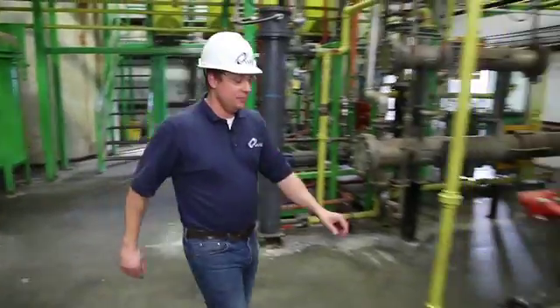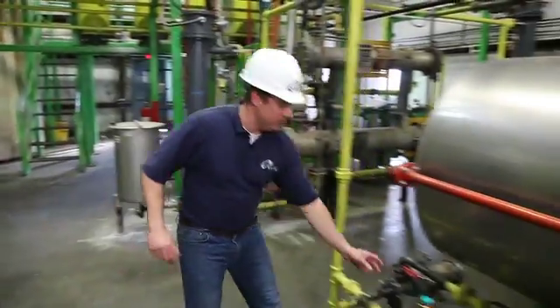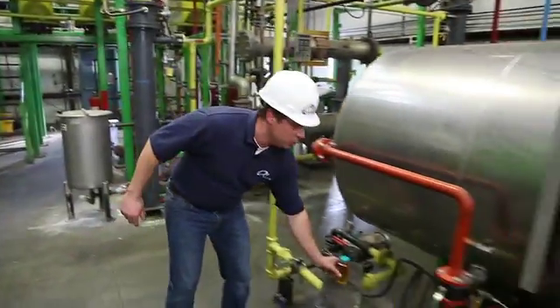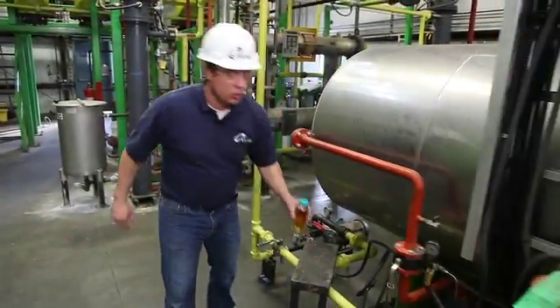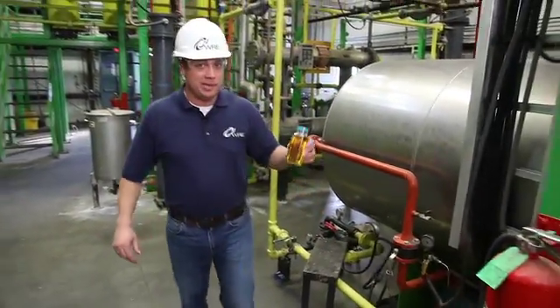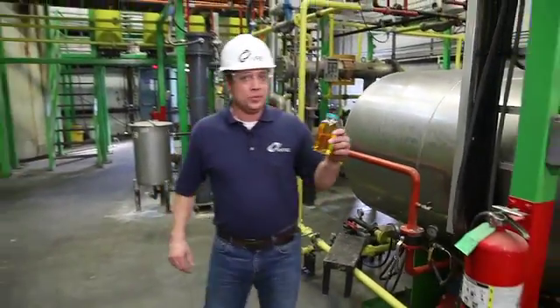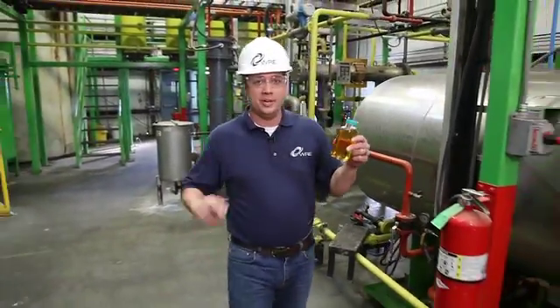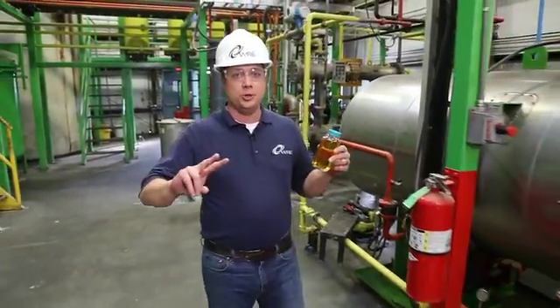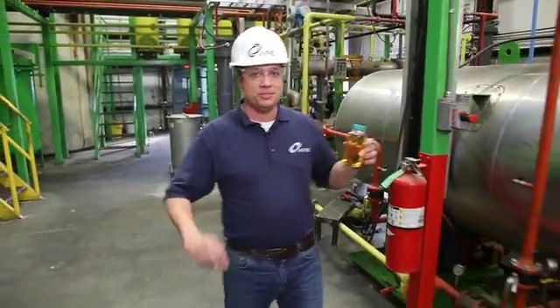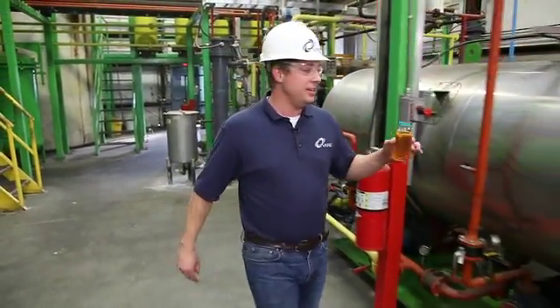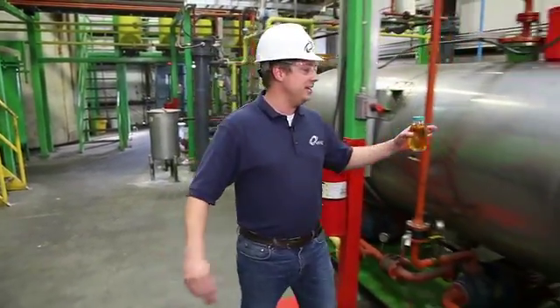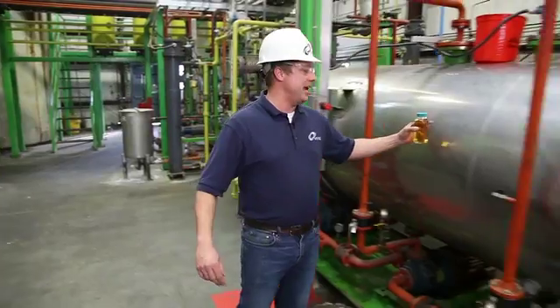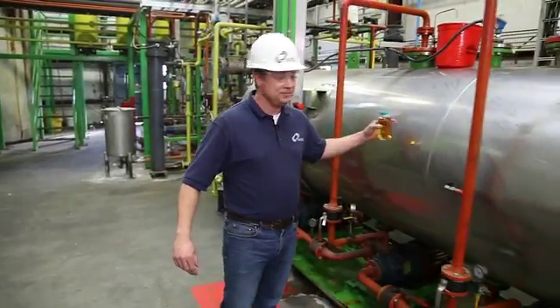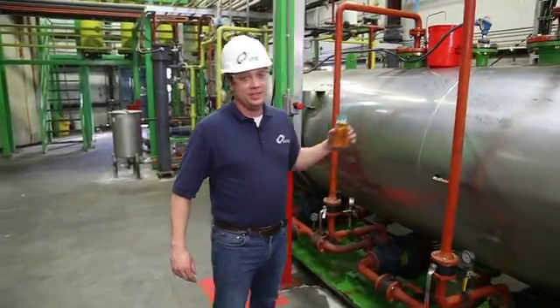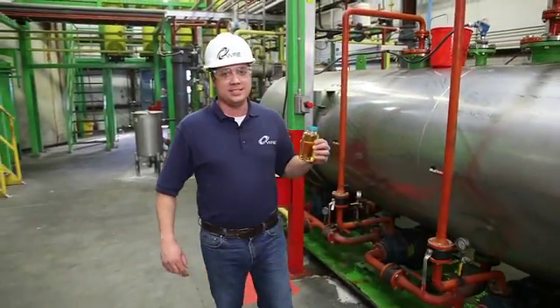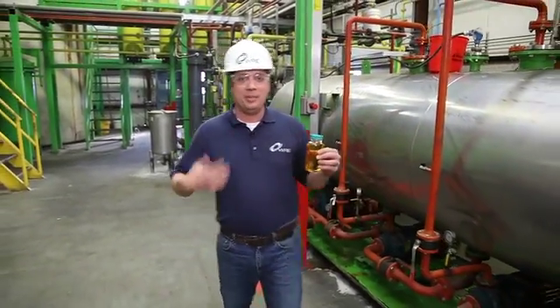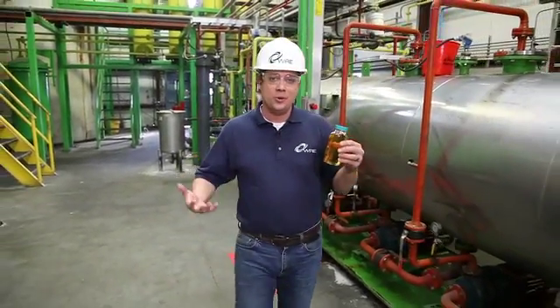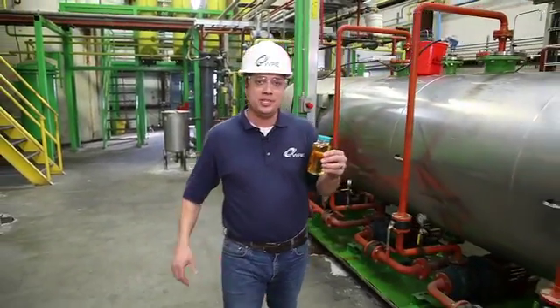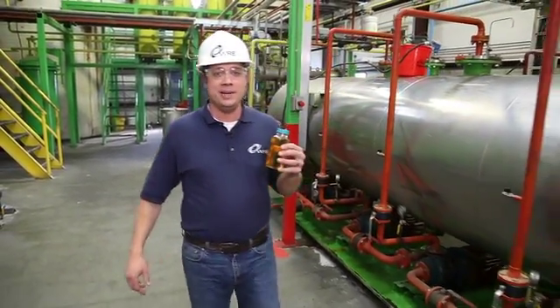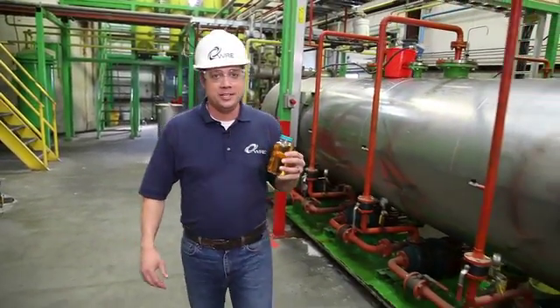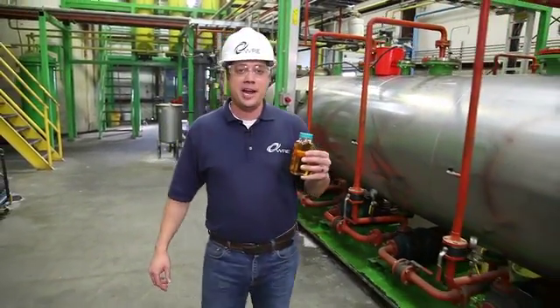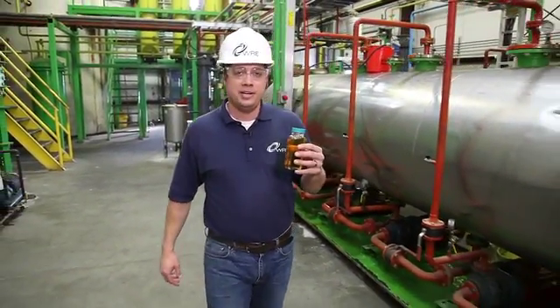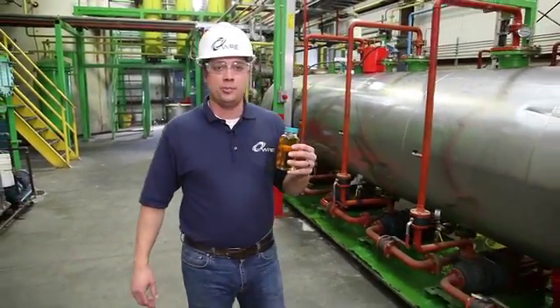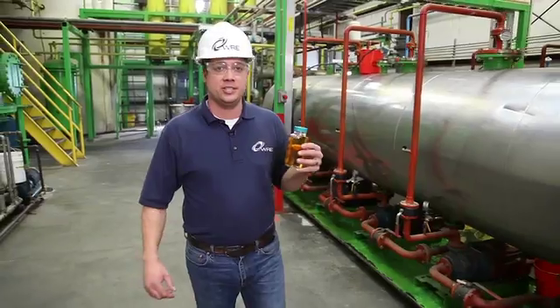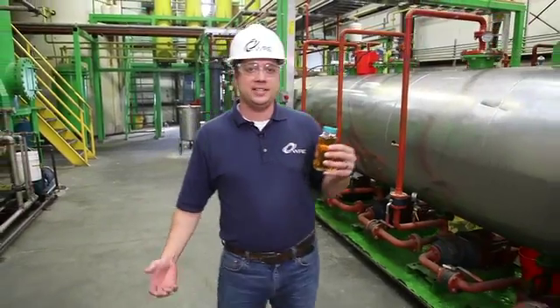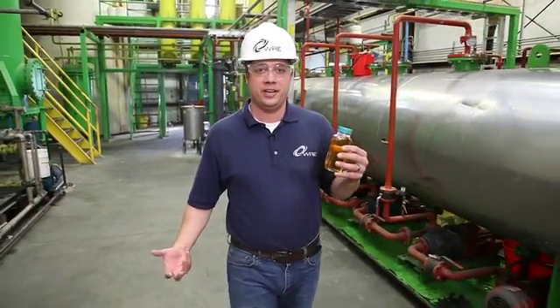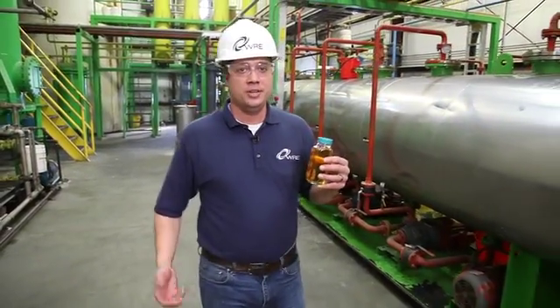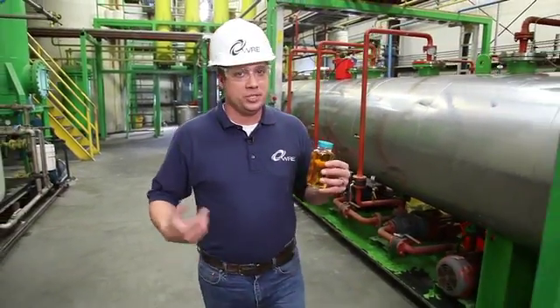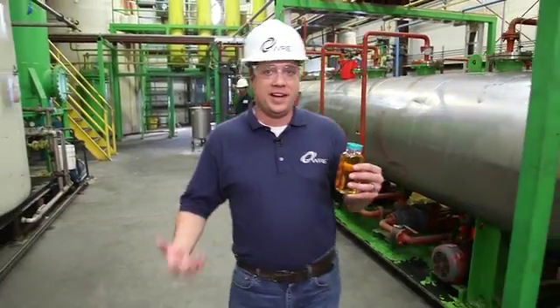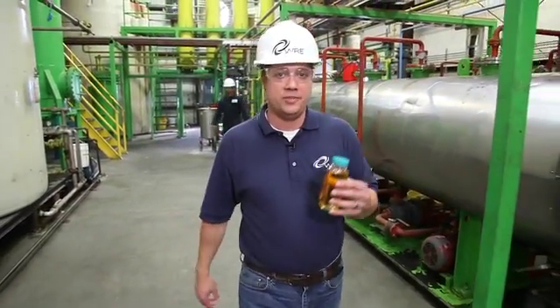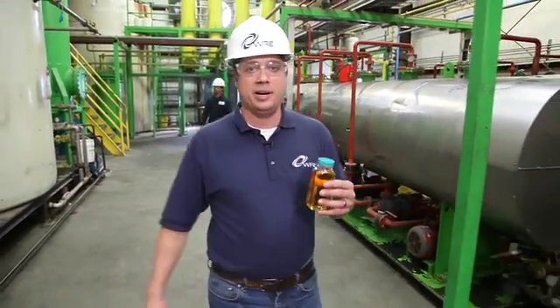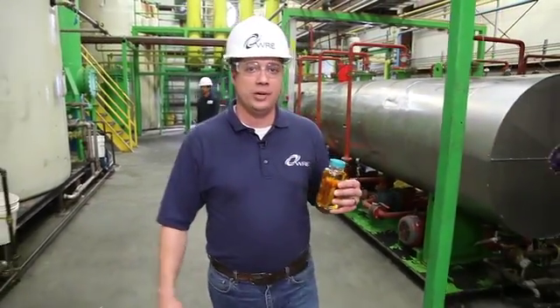Now that we've got the used cooking oil in the plant, we're going to mix it with two chemicals and inject it into this reactor. This is like a big blender where we use heat and mixing to create our biodiesel through a process called transesterification, which is just a fancy way of describing our chemical reaction.